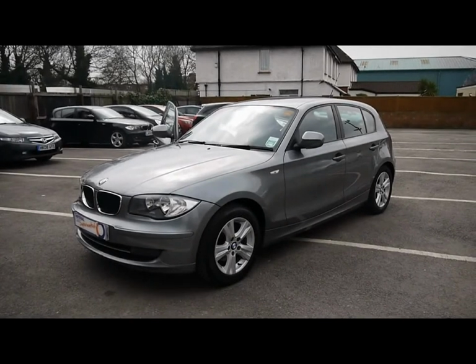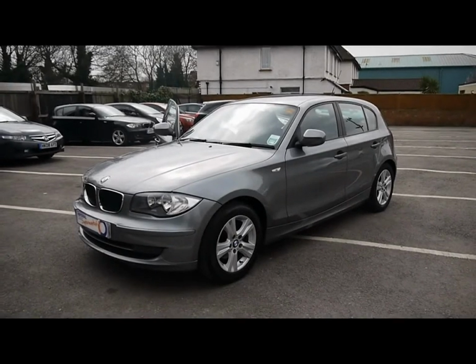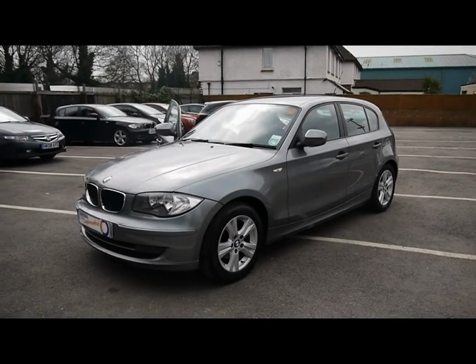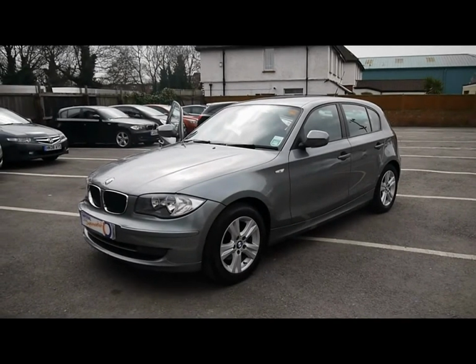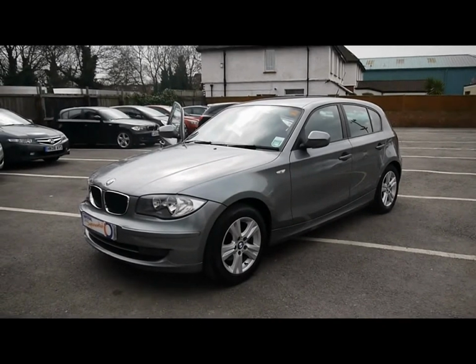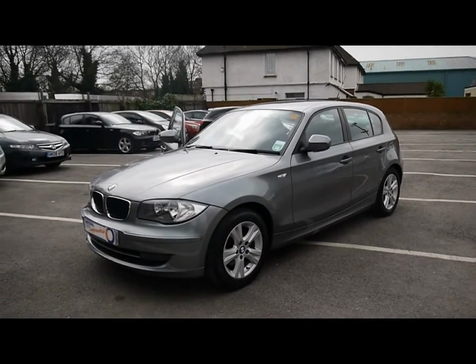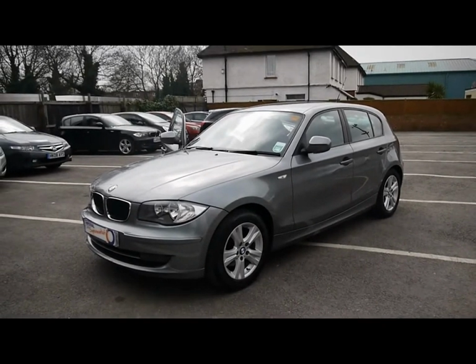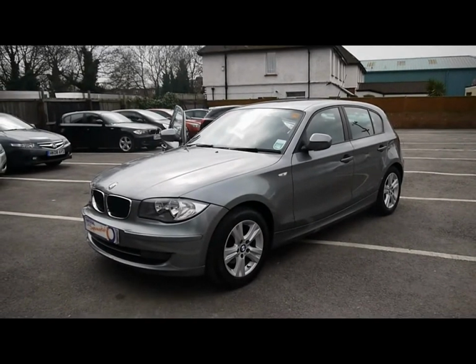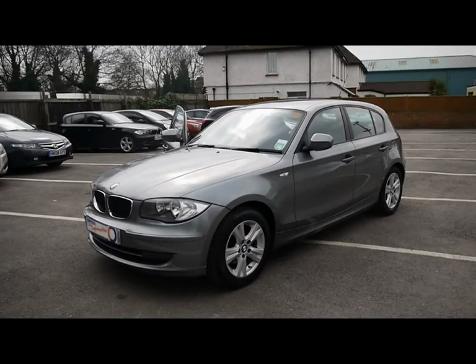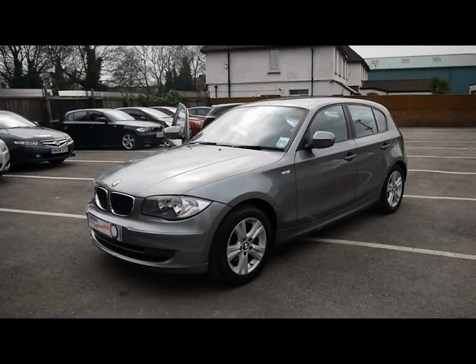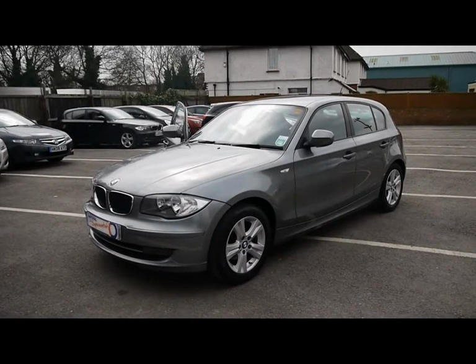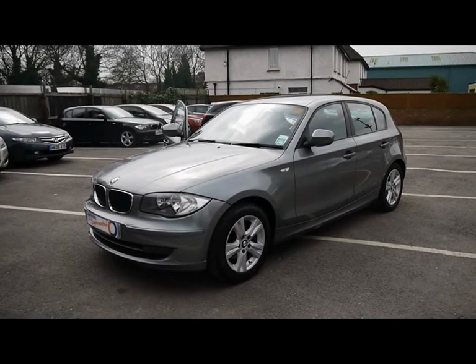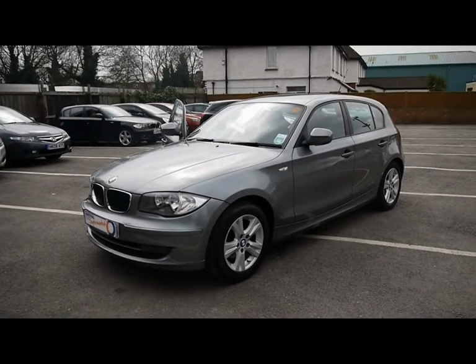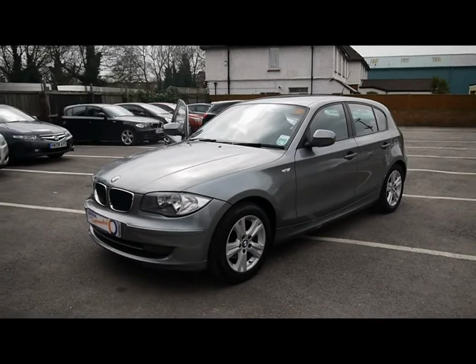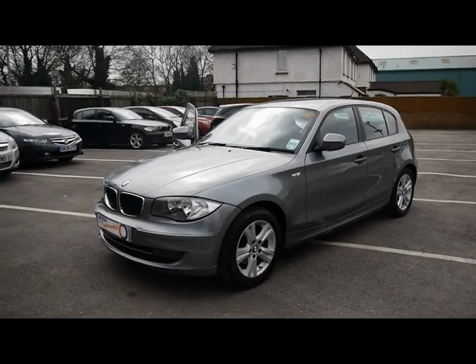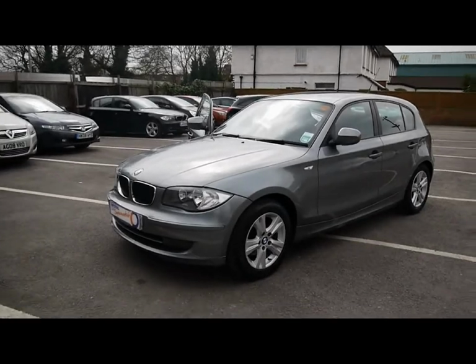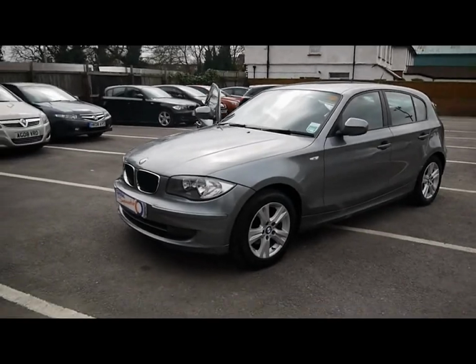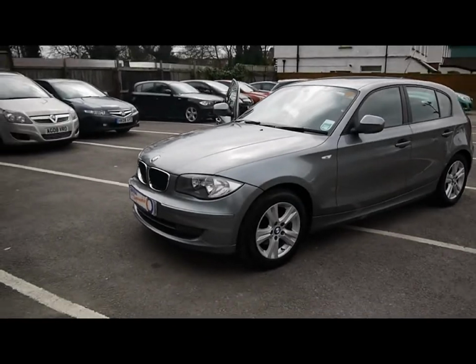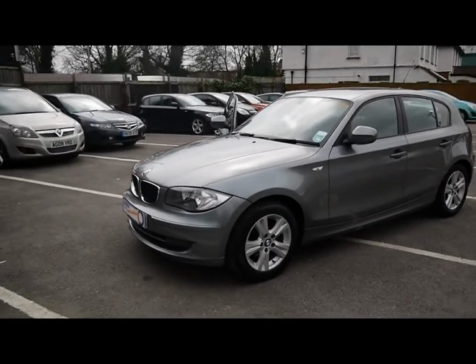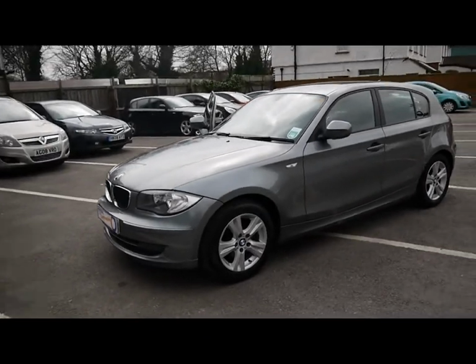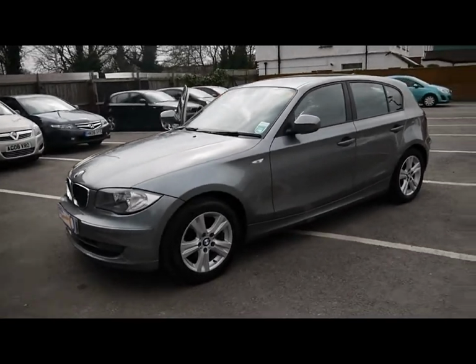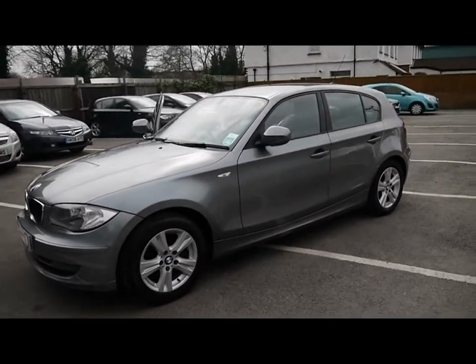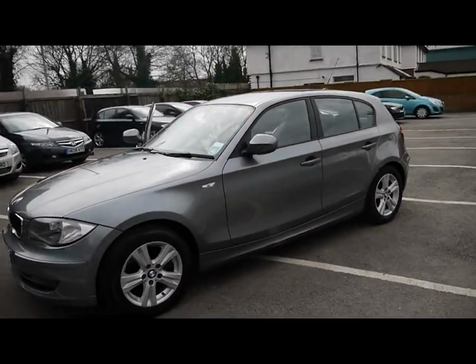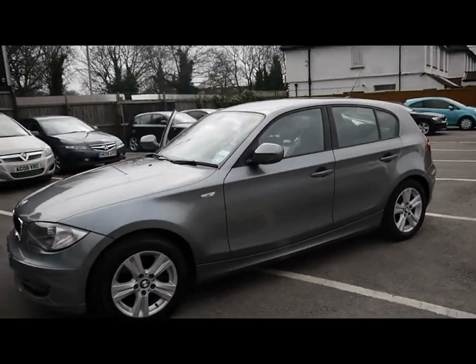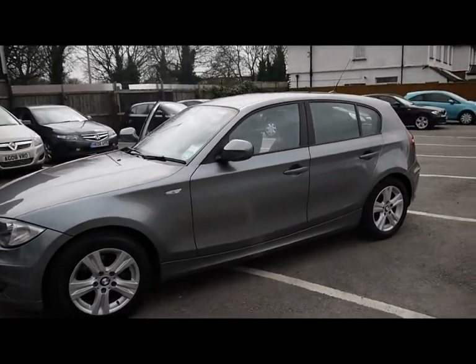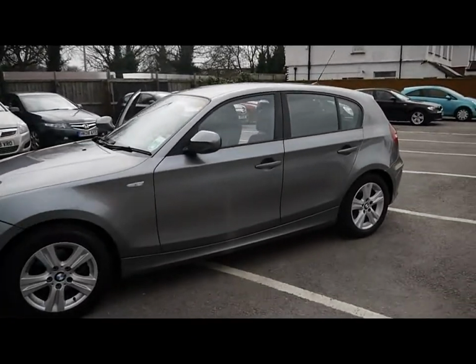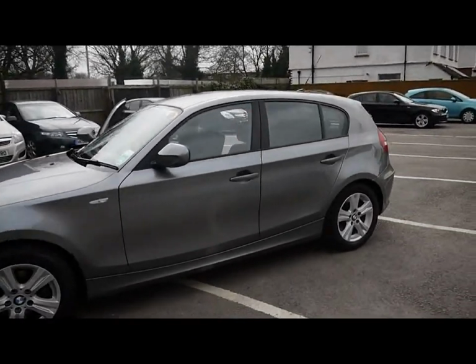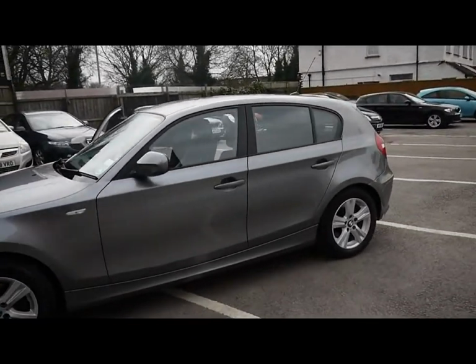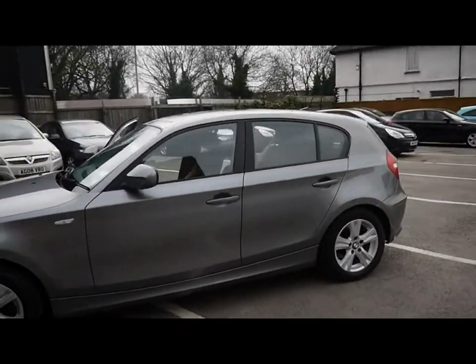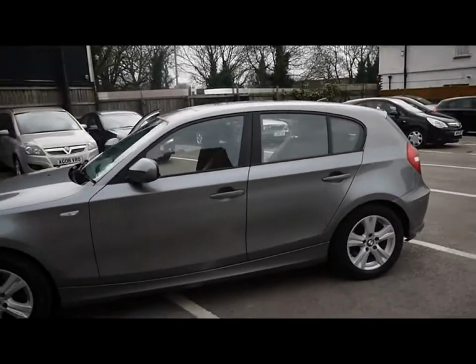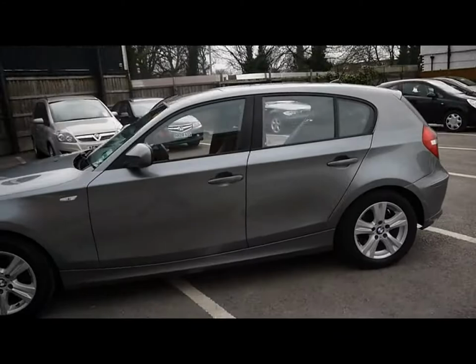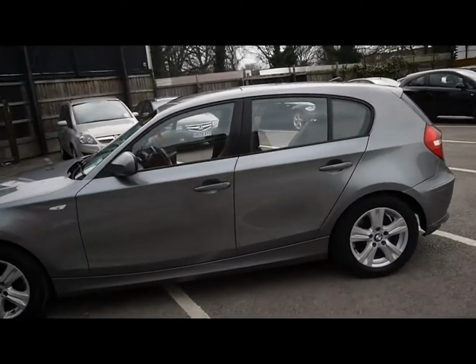Welcome to Imperial Cars with a BMW 118D SE on a 59 plate. I'm just going to take you for a quick tour around the car to highlight some features and to give you a good idea of the condition as well.